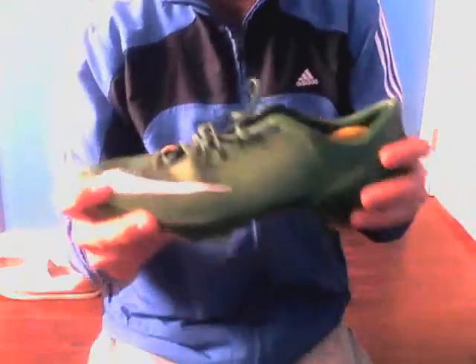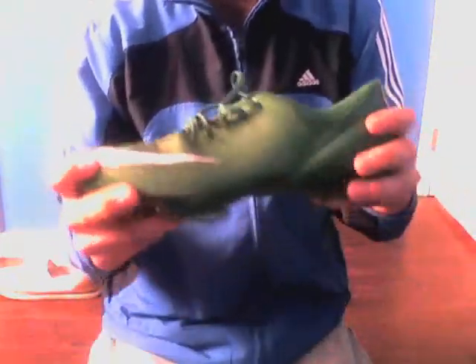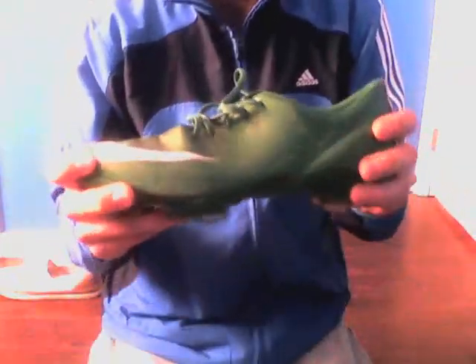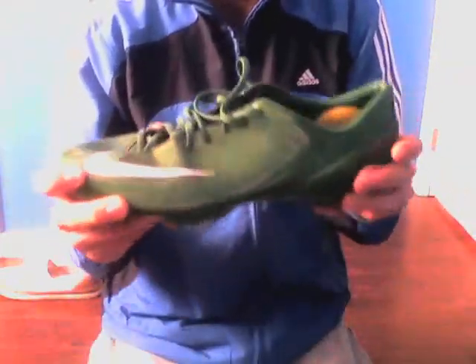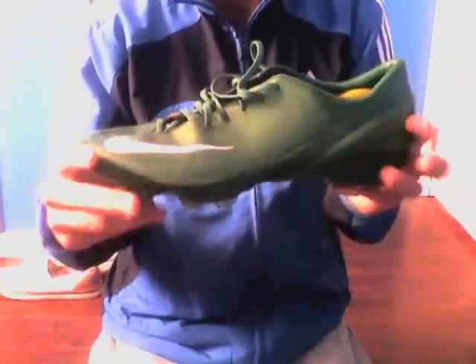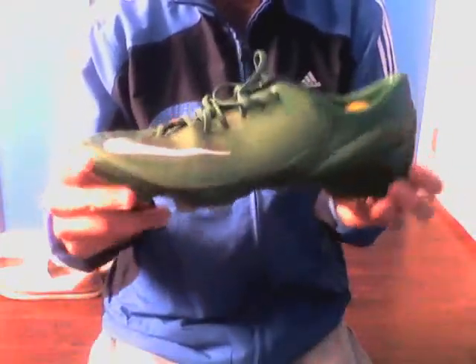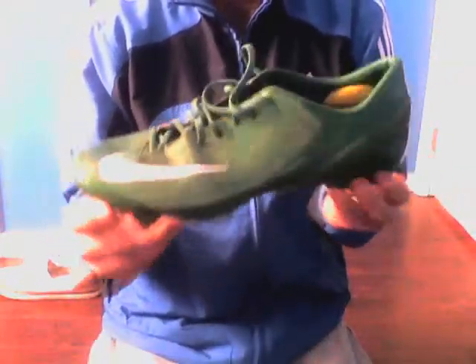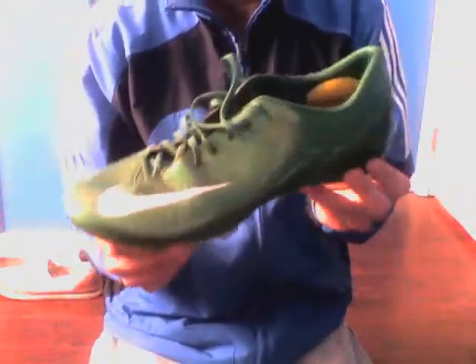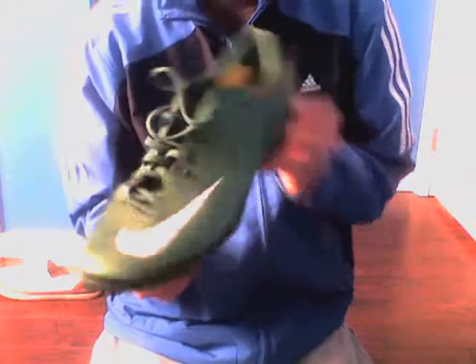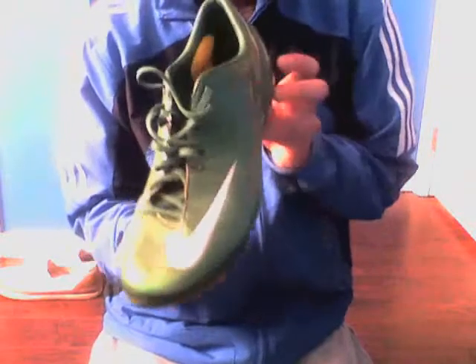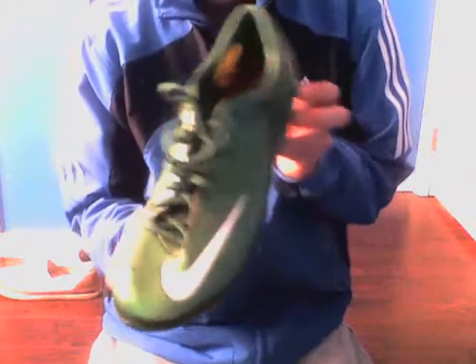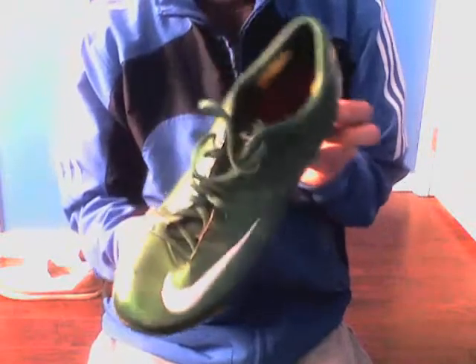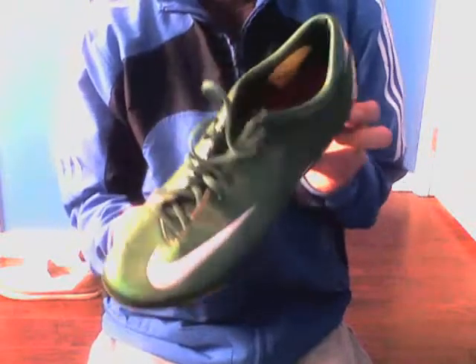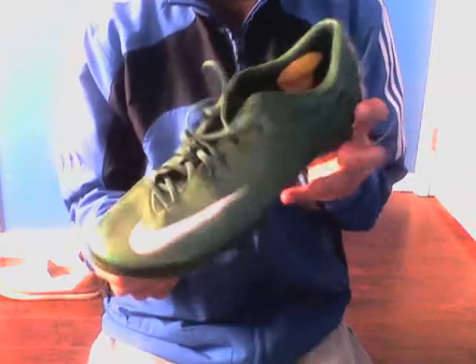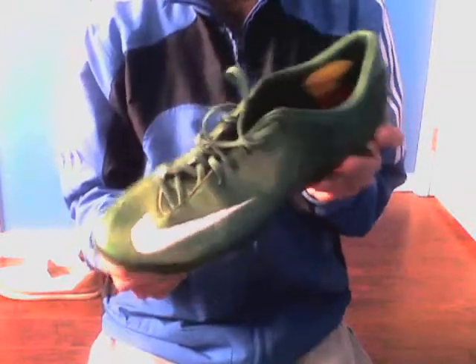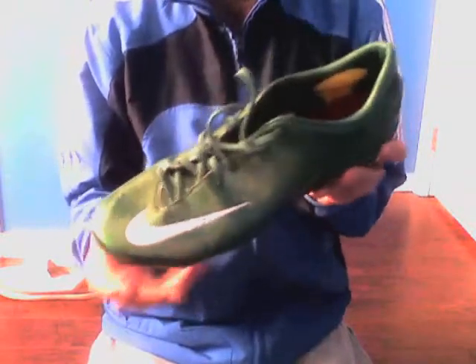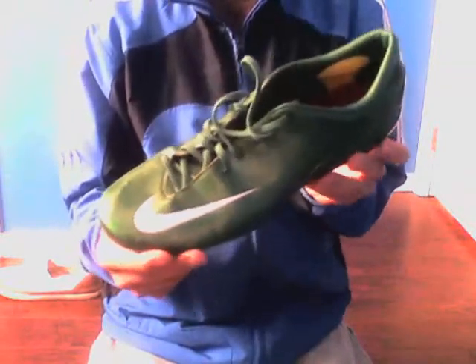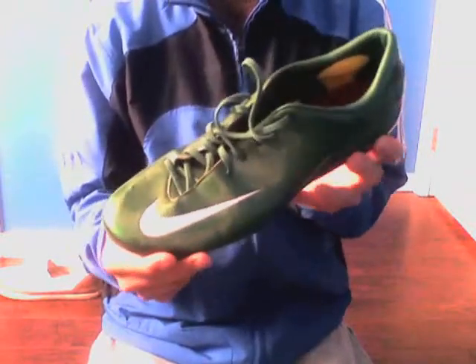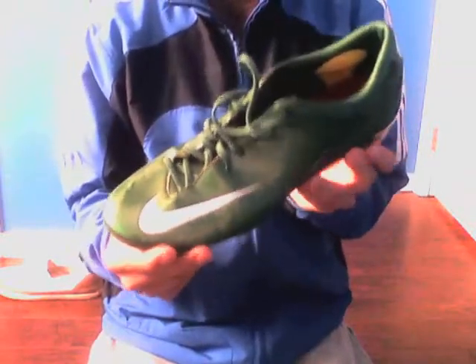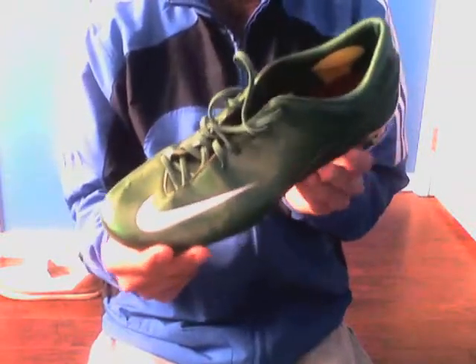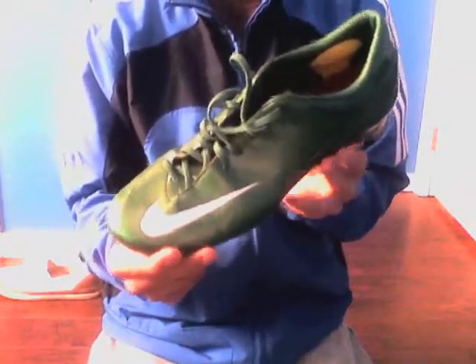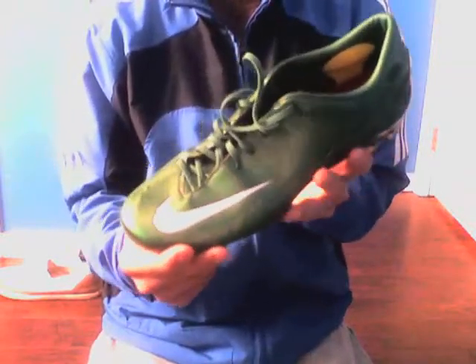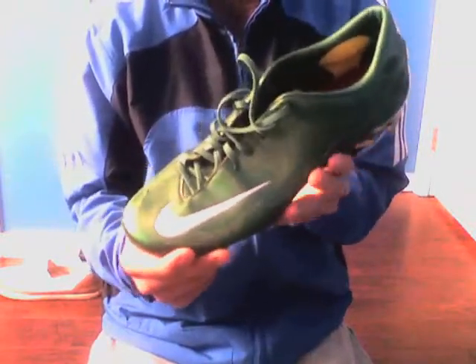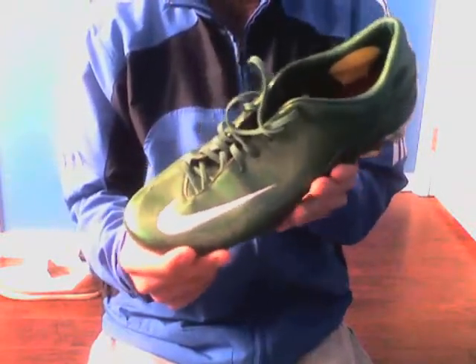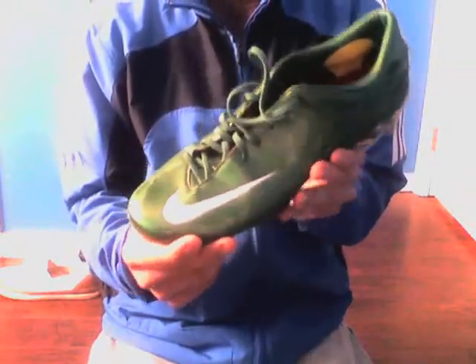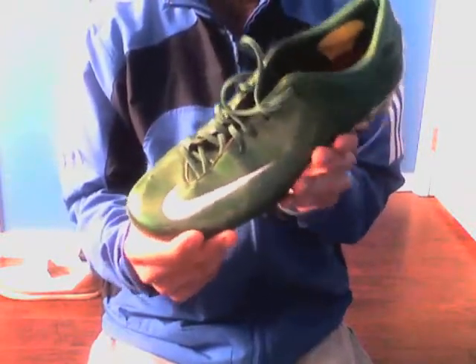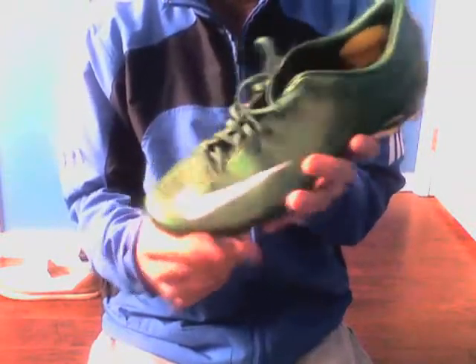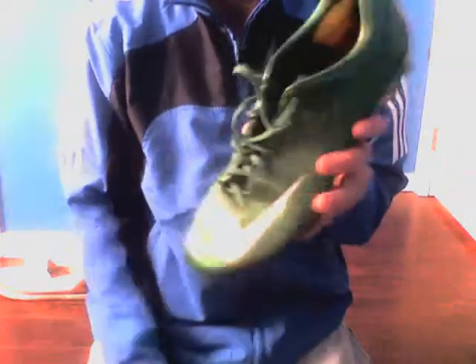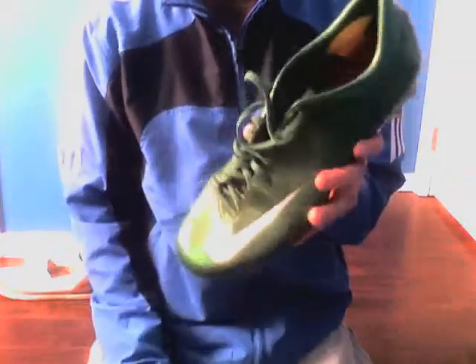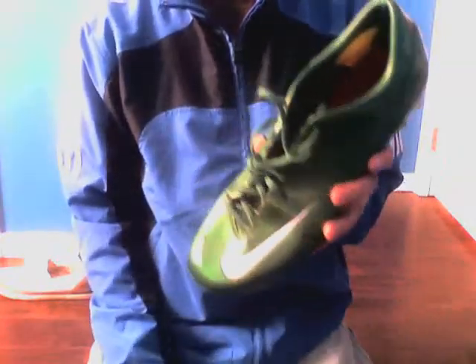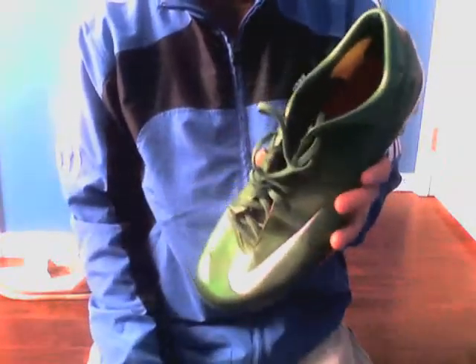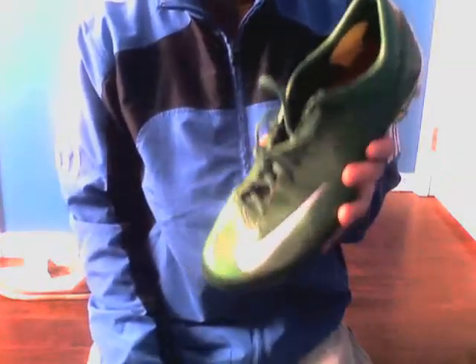Yeah, very good boot, I'd recommend it. If you're getting the new Talaria 6's, they're probably even better than these ones.